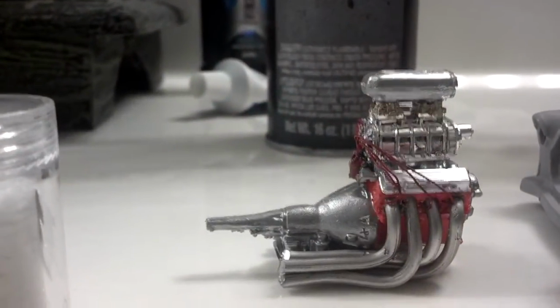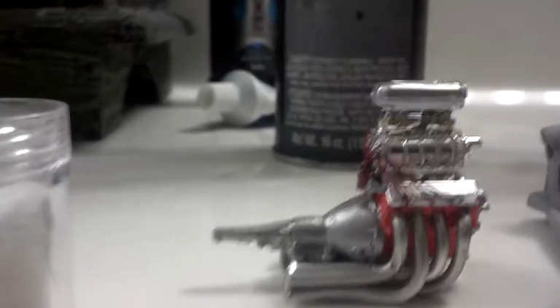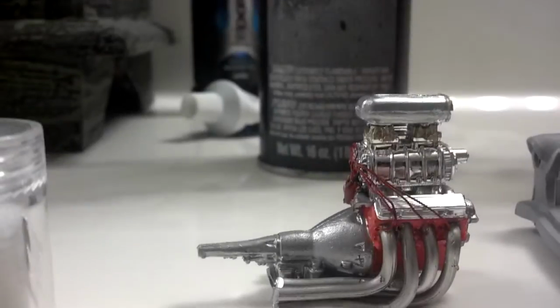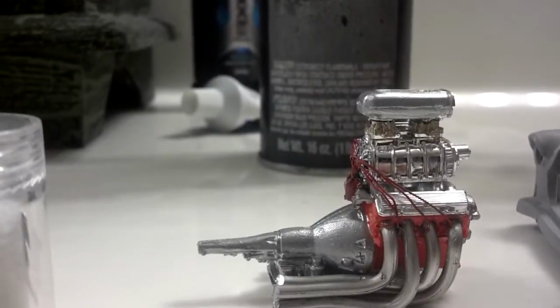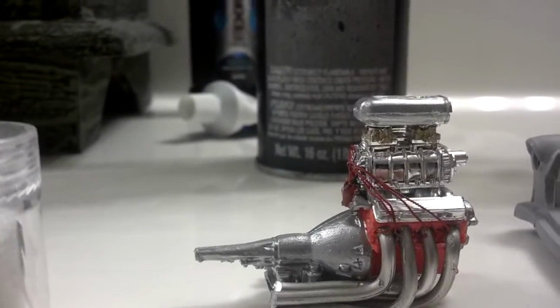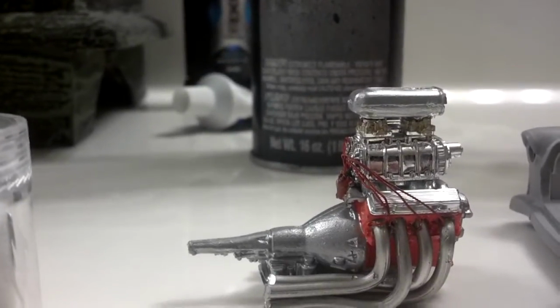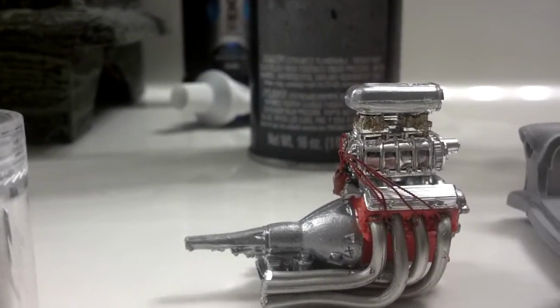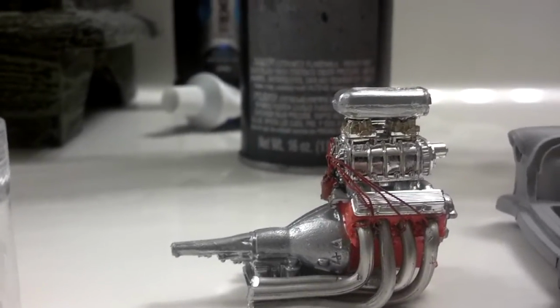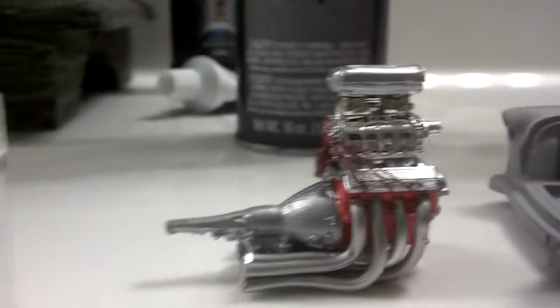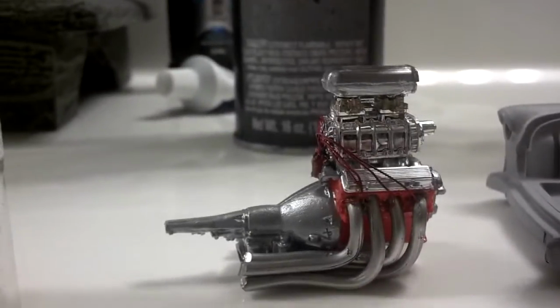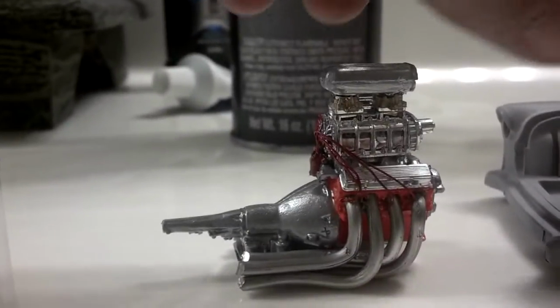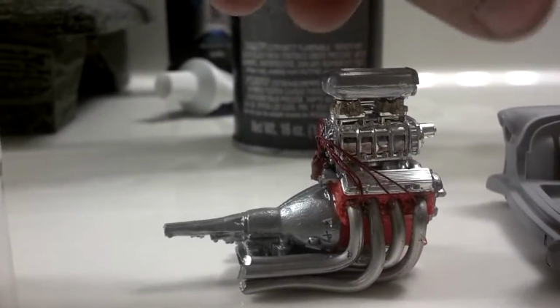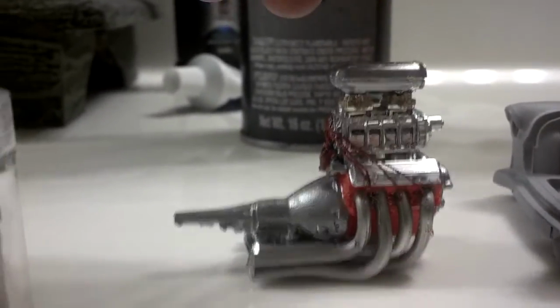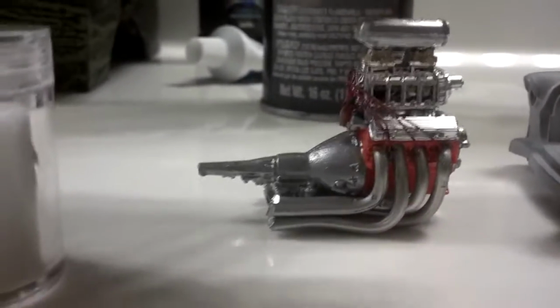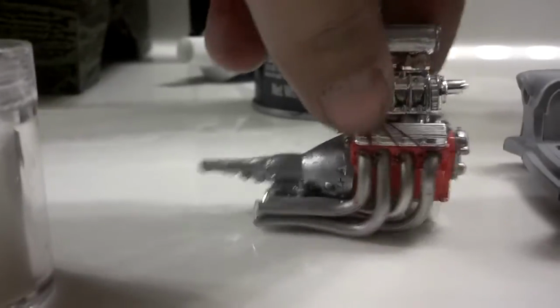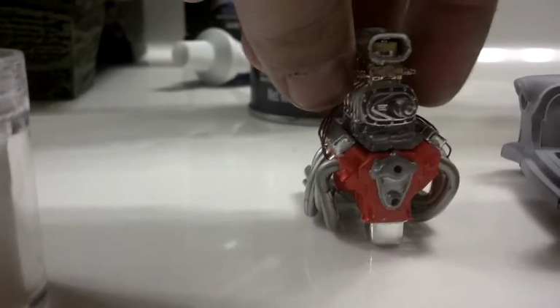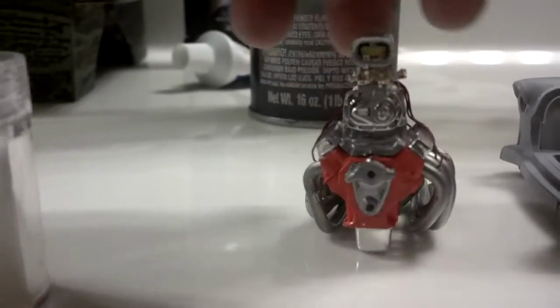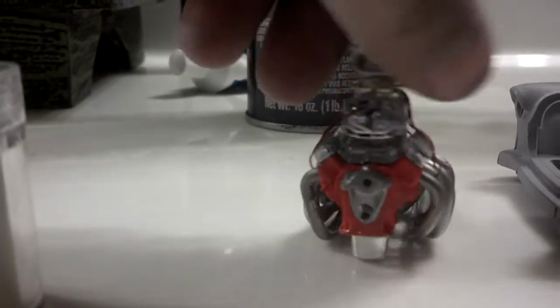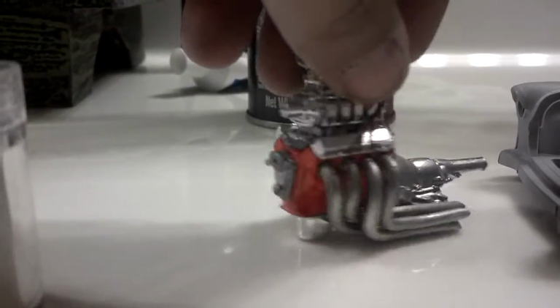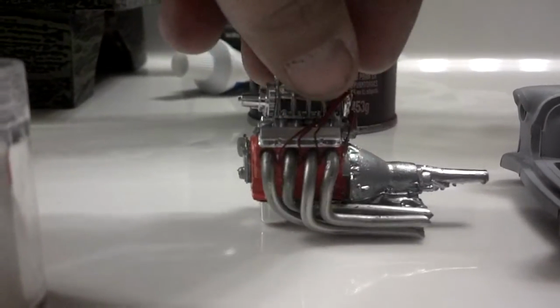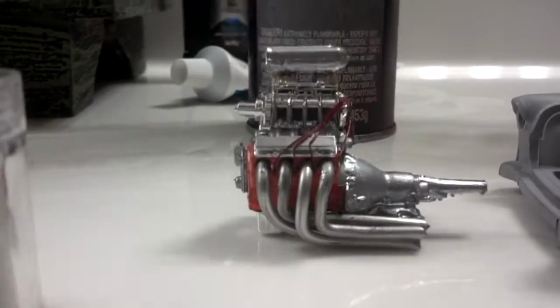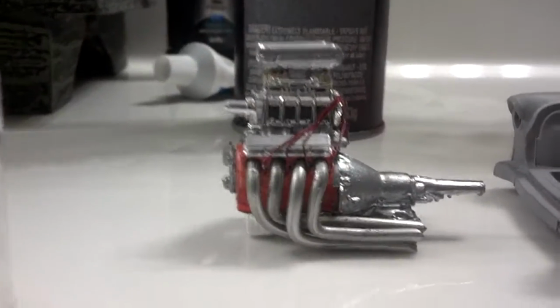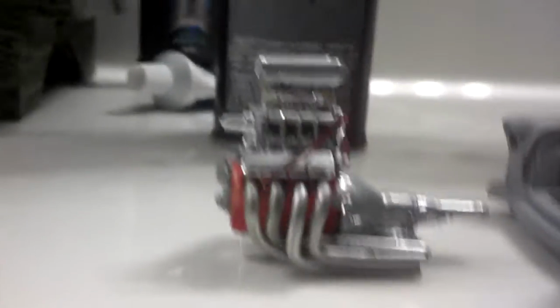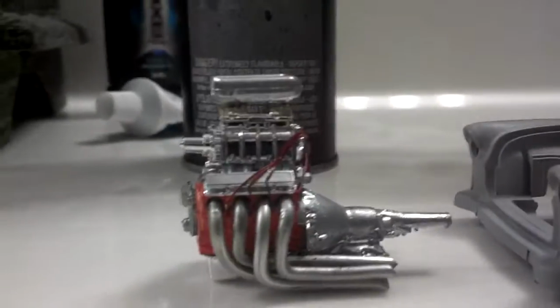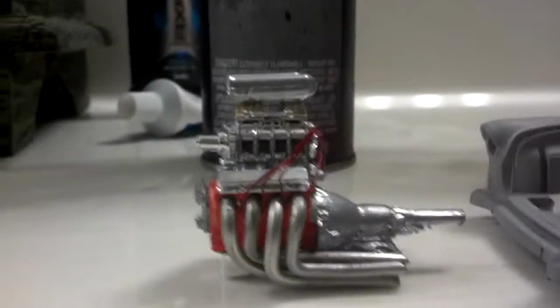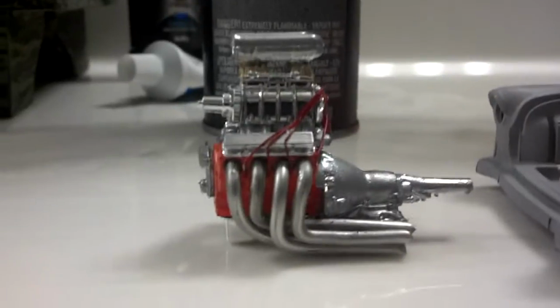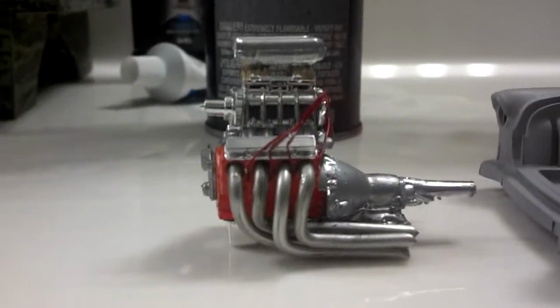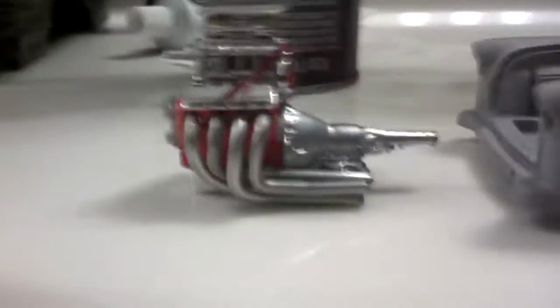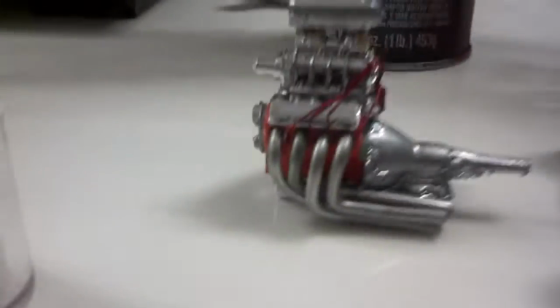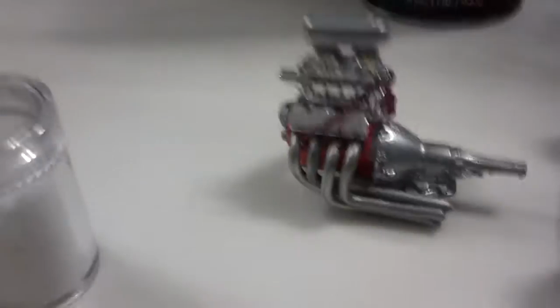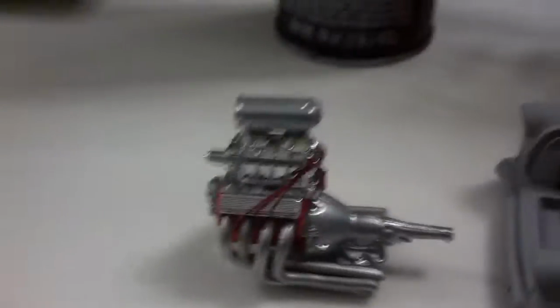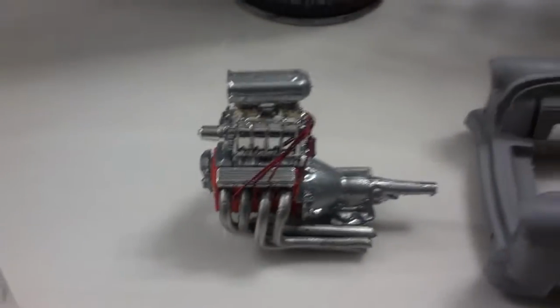That's going to go on the Nomad. I just got a little bit more work to do on the headers, but I'm pretty happy with them. That's a good idea — thanks, Chevy Cheeseburger.